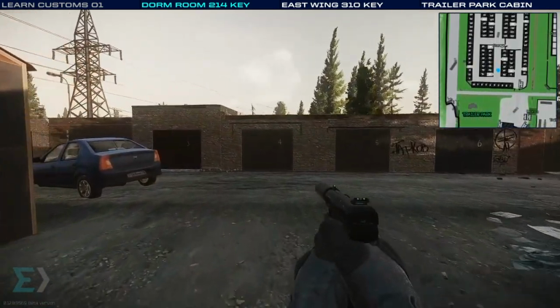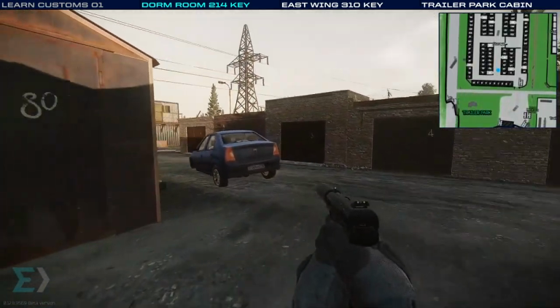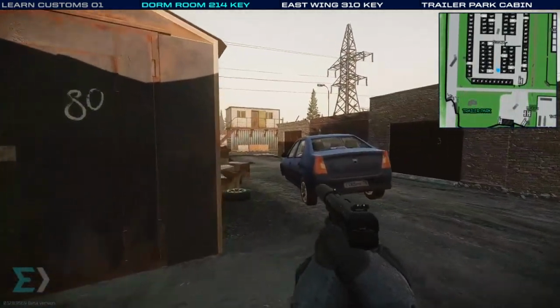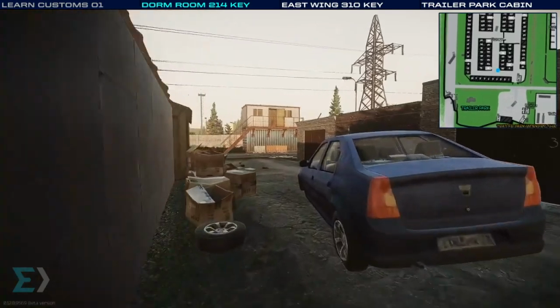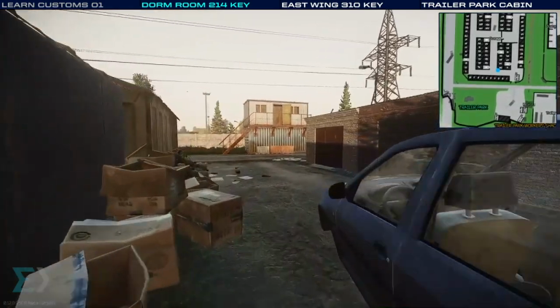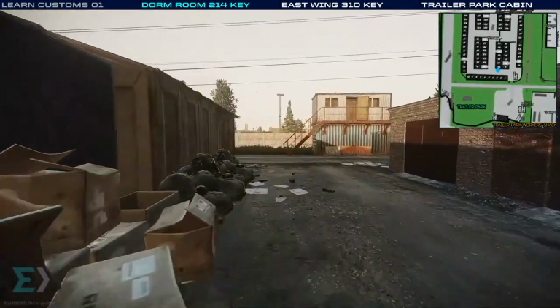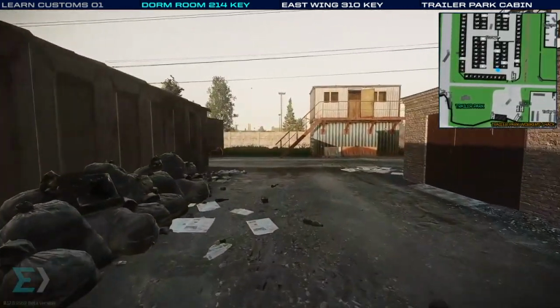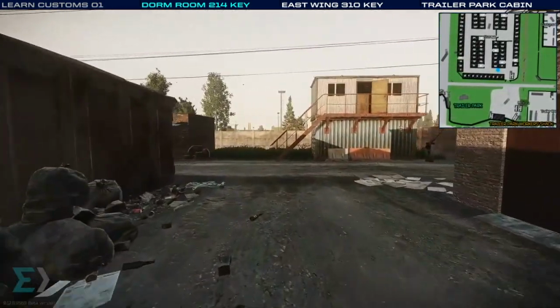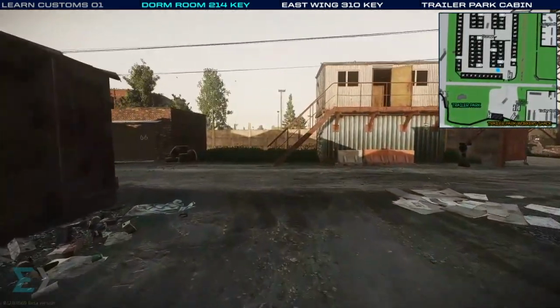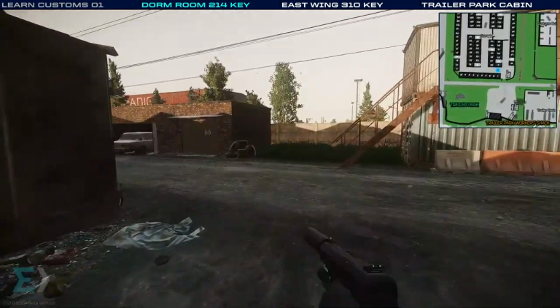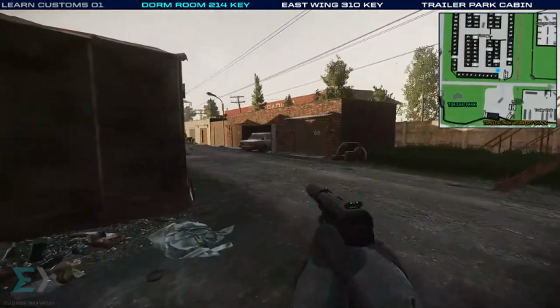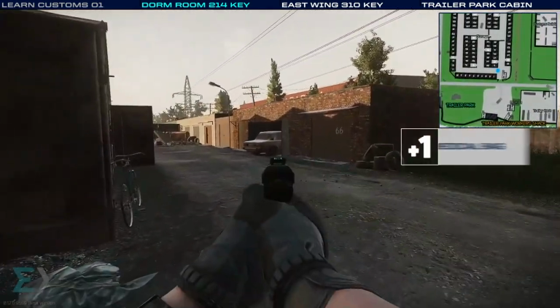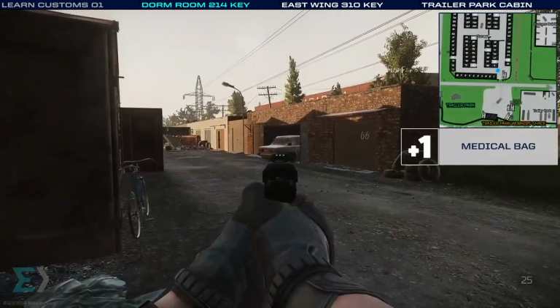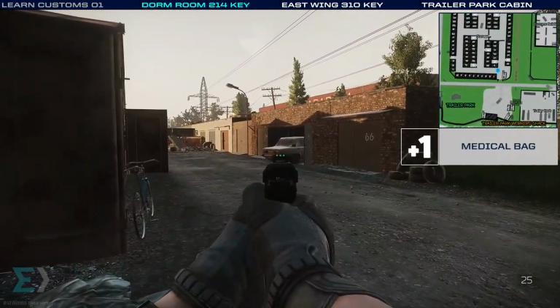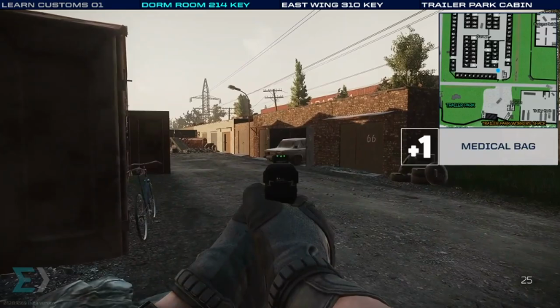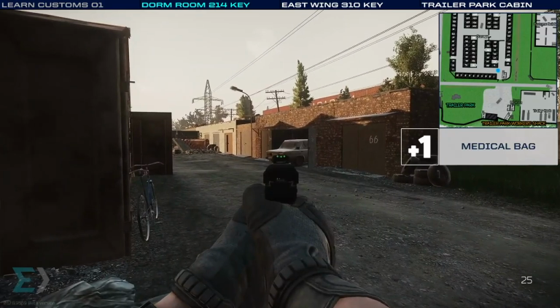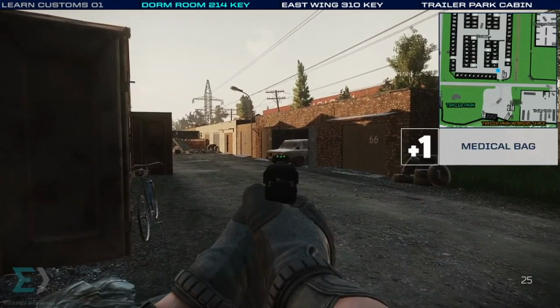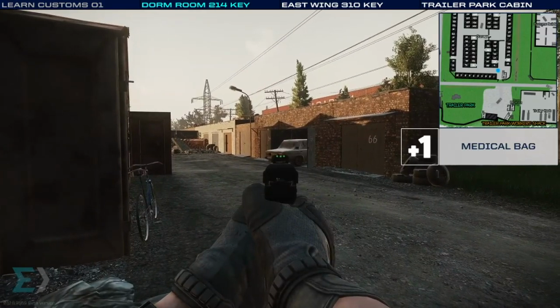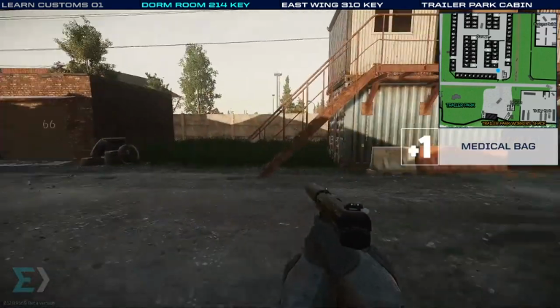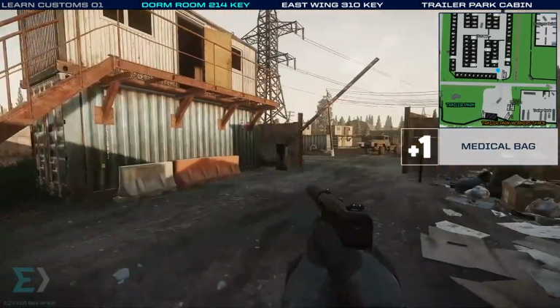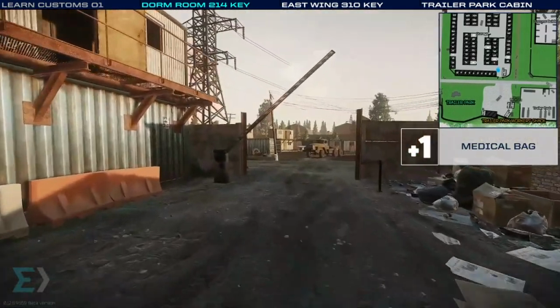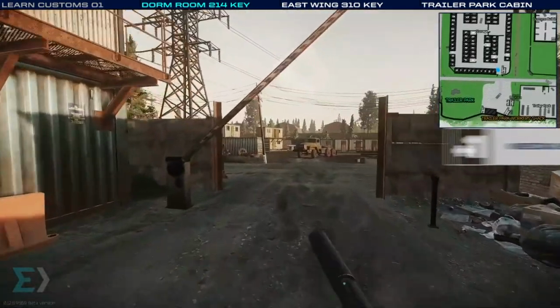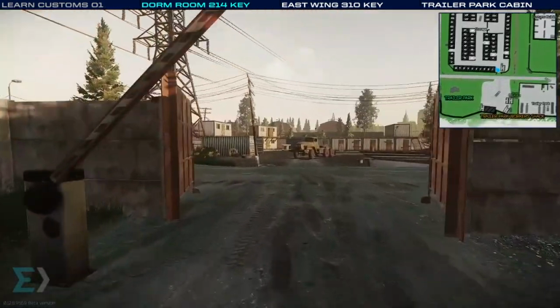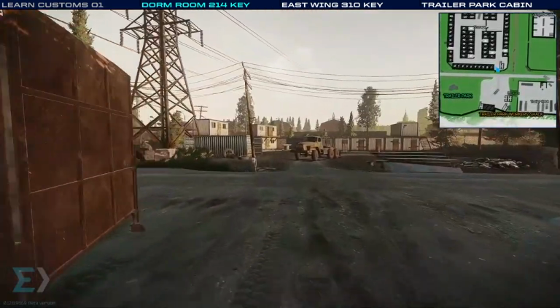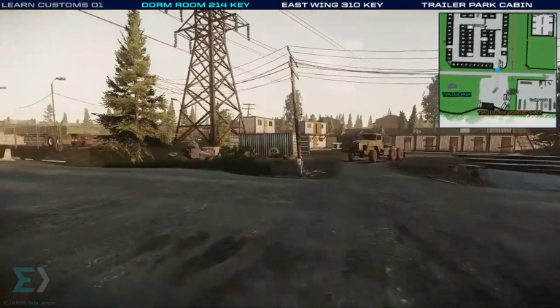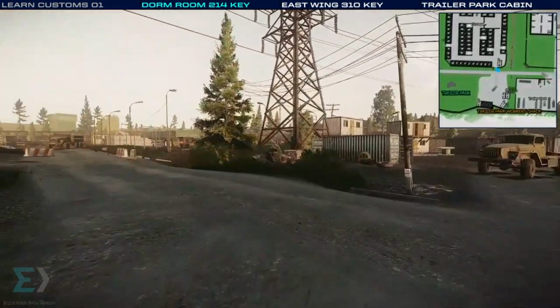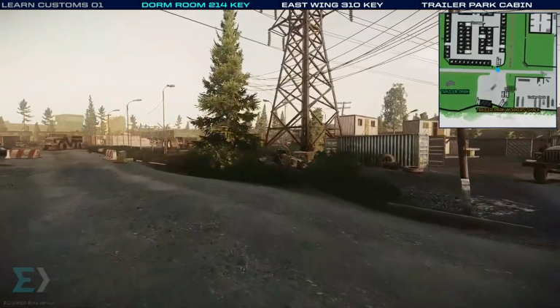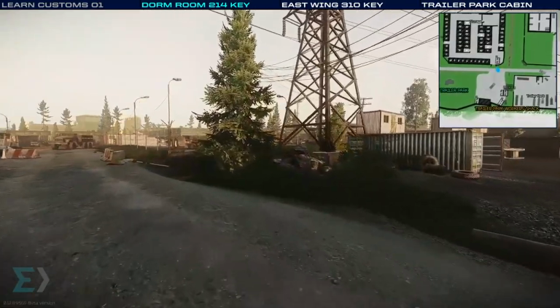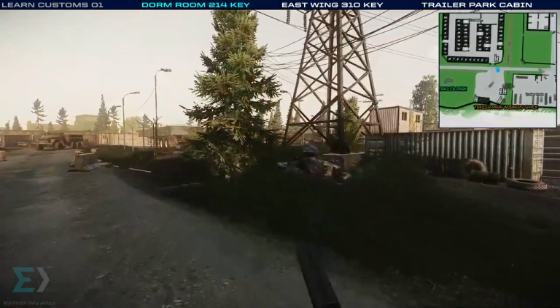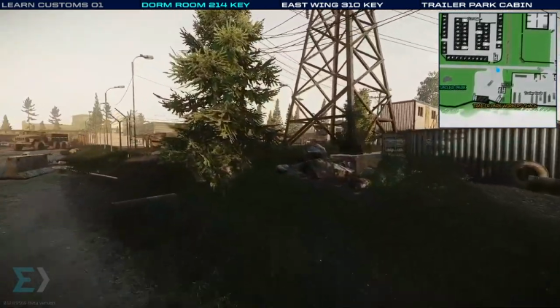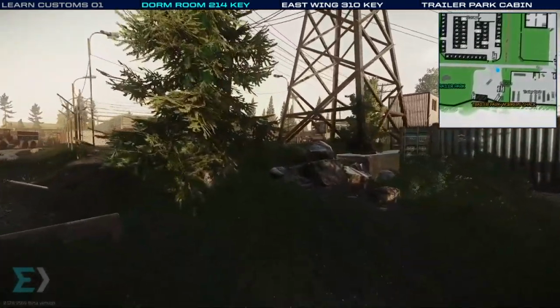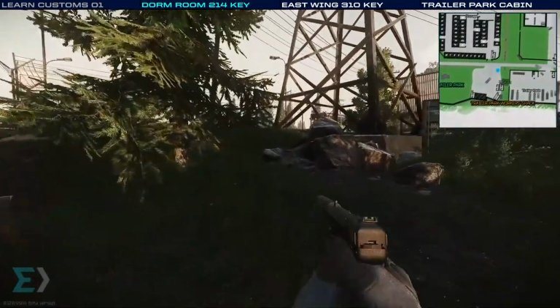We'll take a left at the end. Before we leave the containers, I want to point out this car off to the right. Inside the trunk there's a loose loot spawn as well as a medical bag. These are great for finding random meds, as well as the saluas that you'll need for Therapist early on.